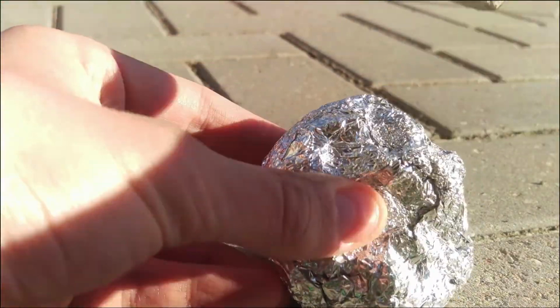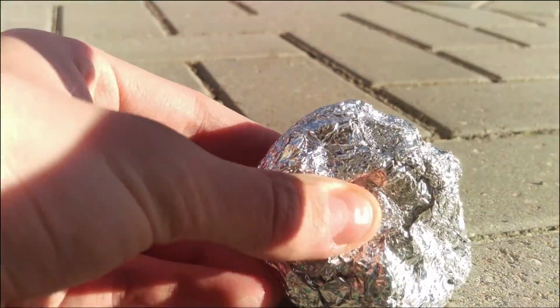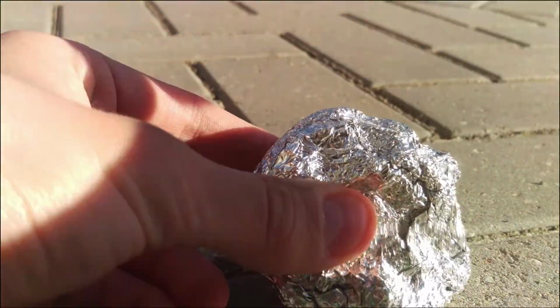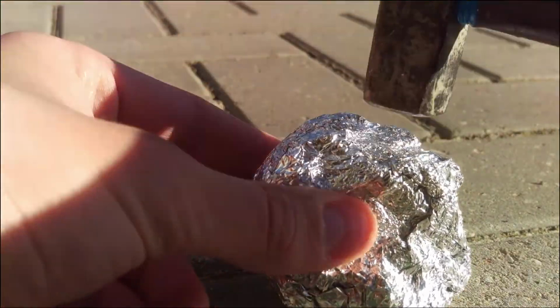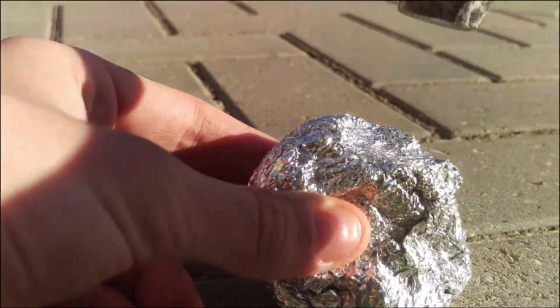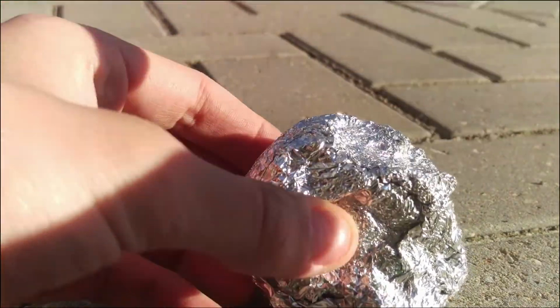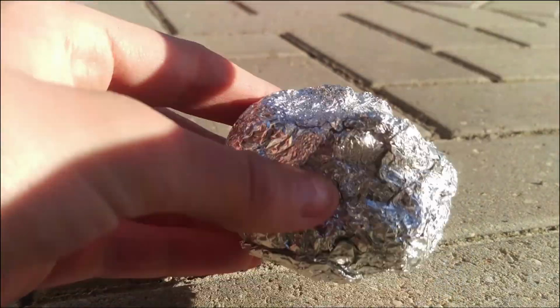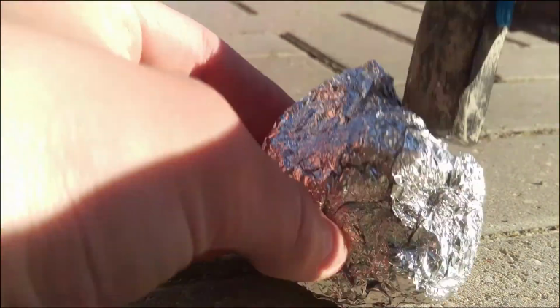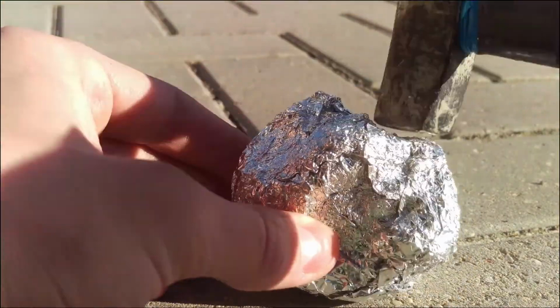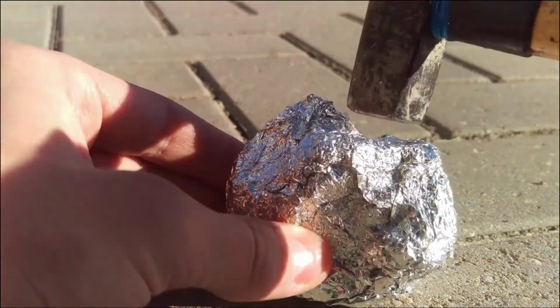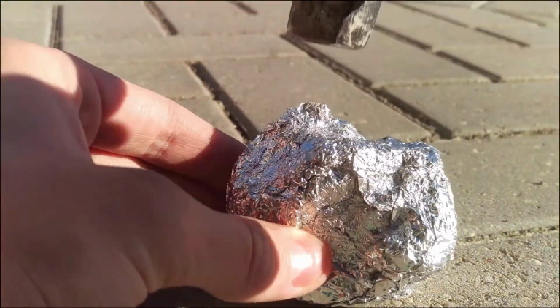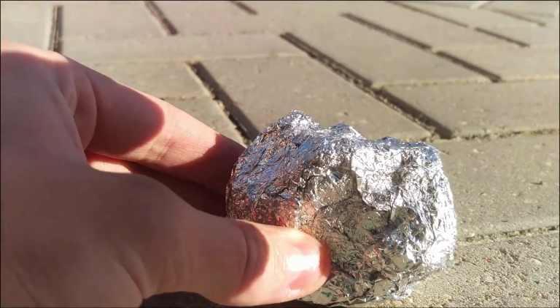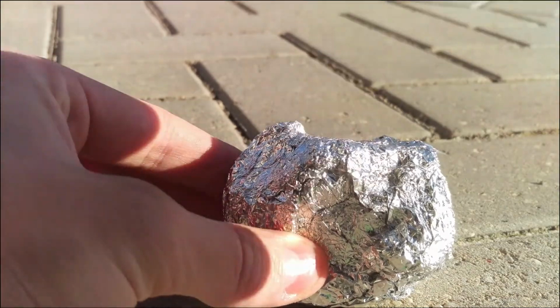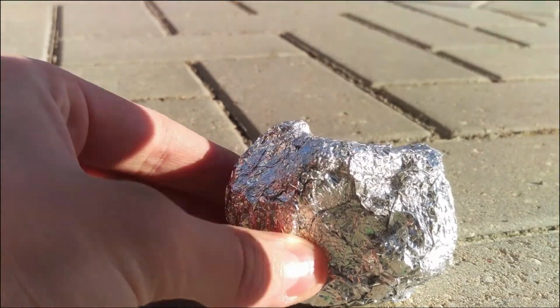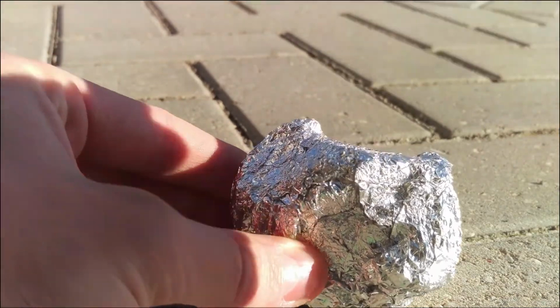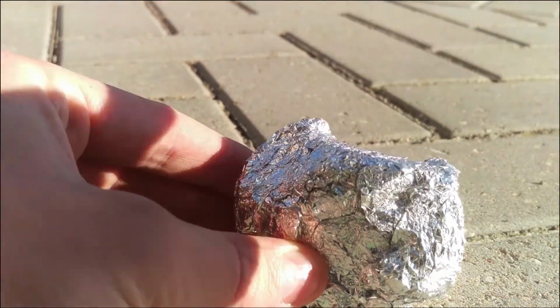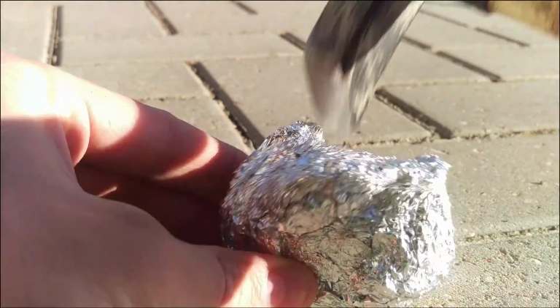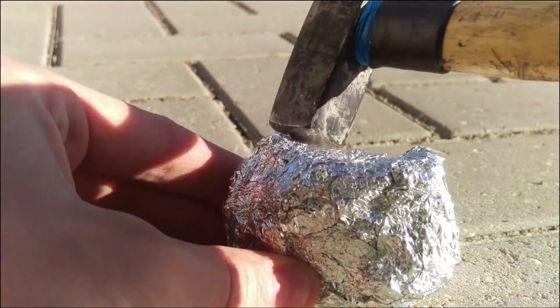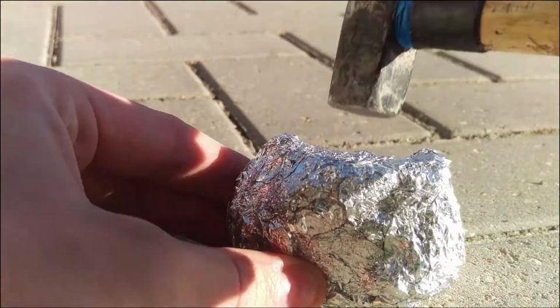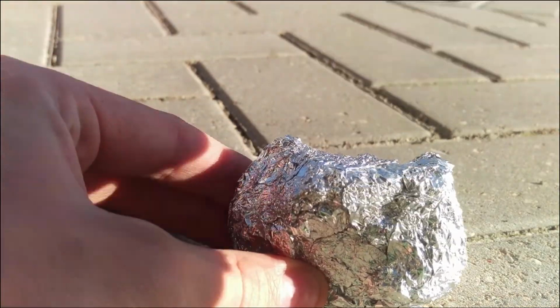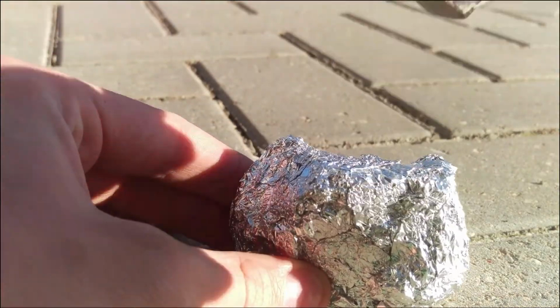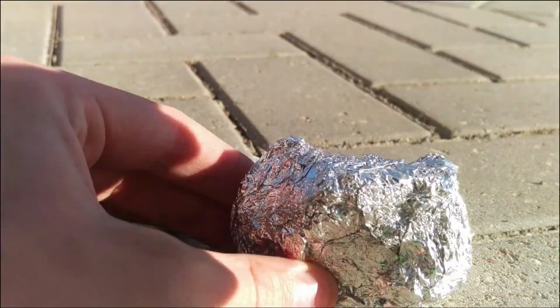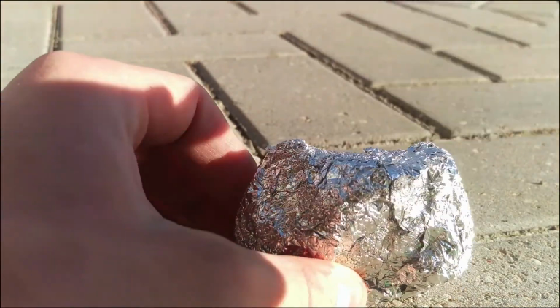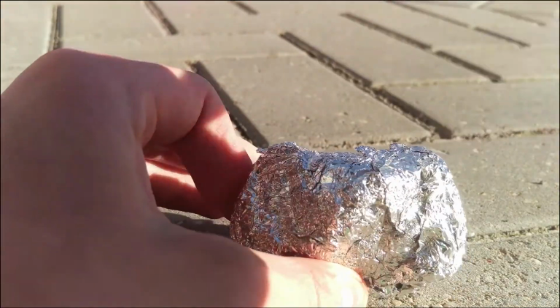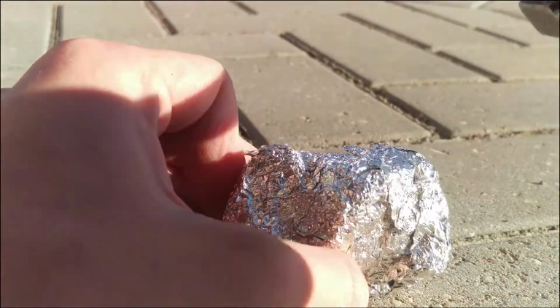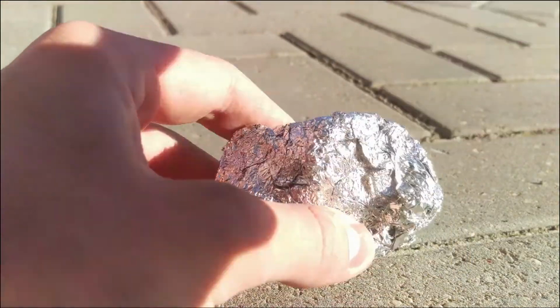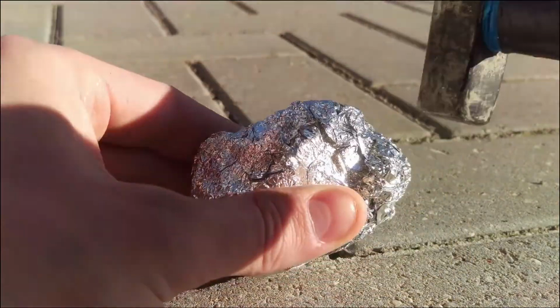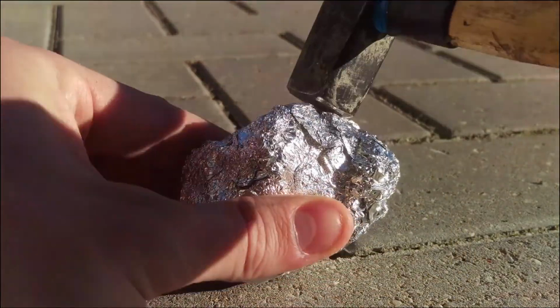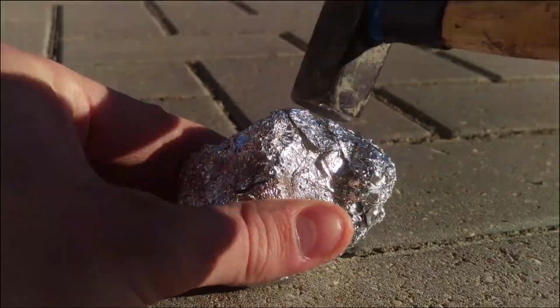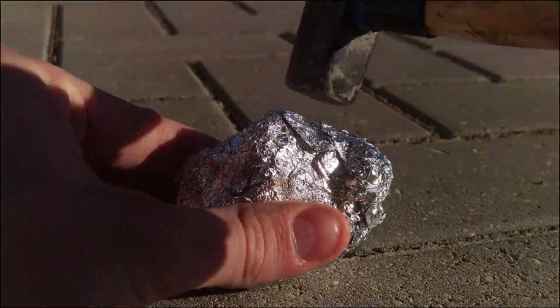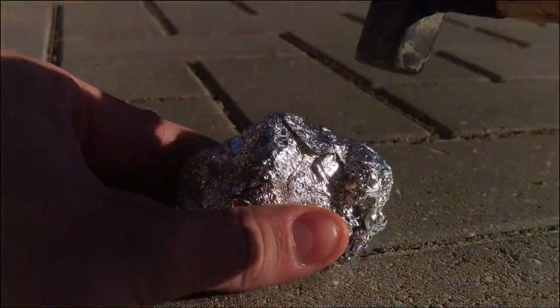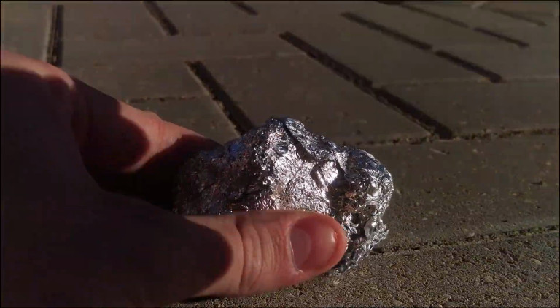Just make it really dense, and this is basically all there is to it — just make it as dense as you possibly can.